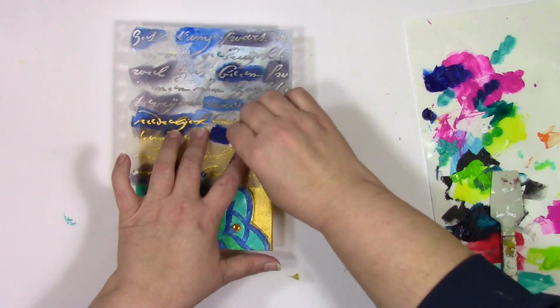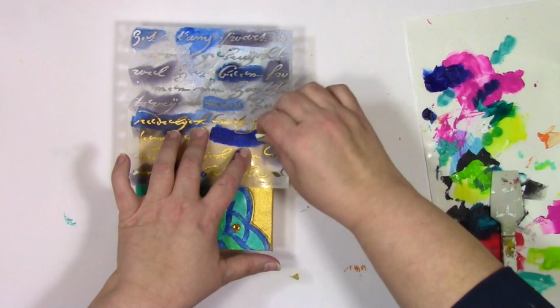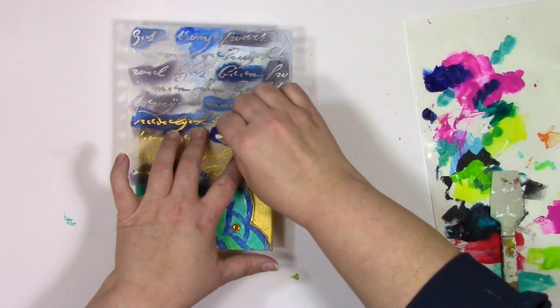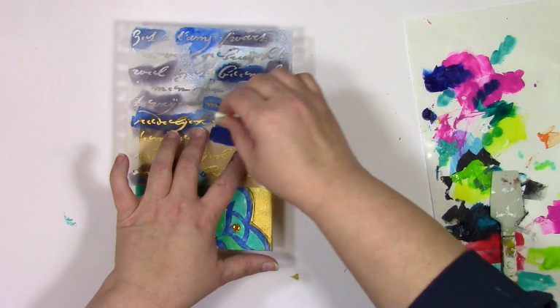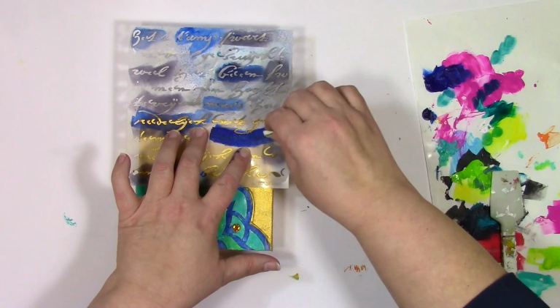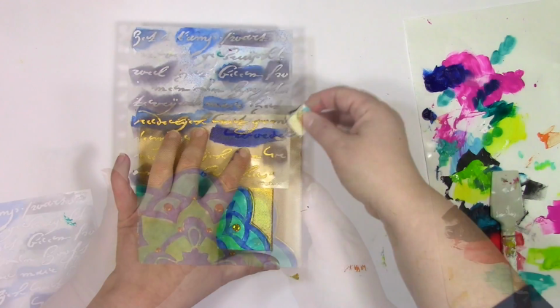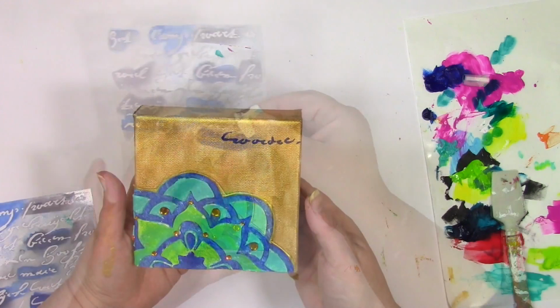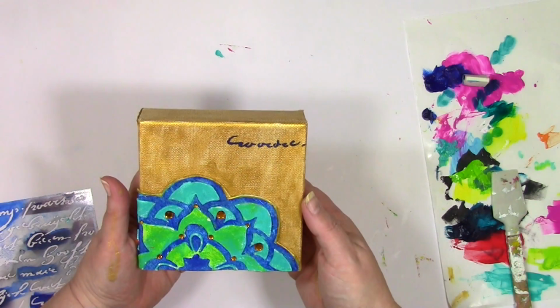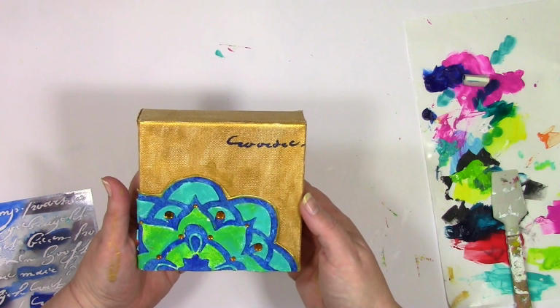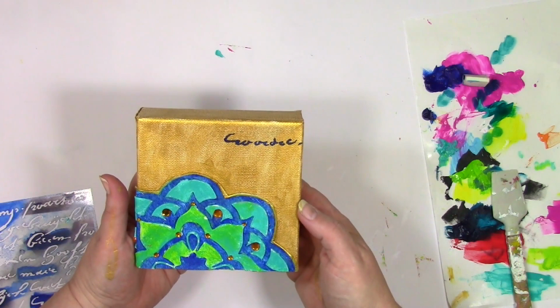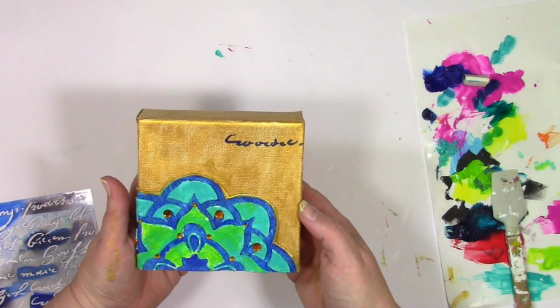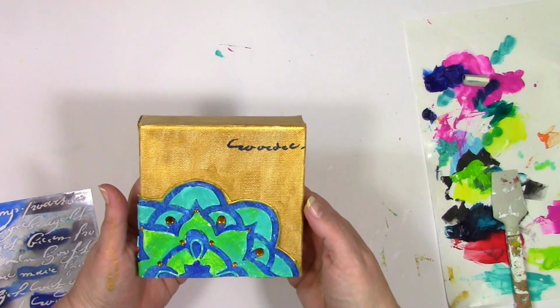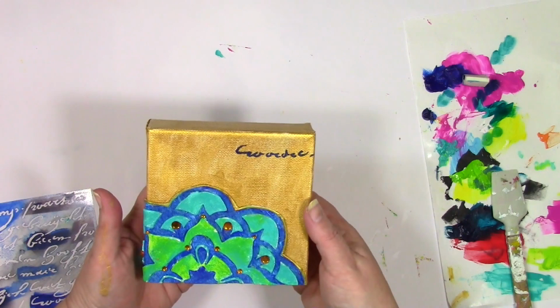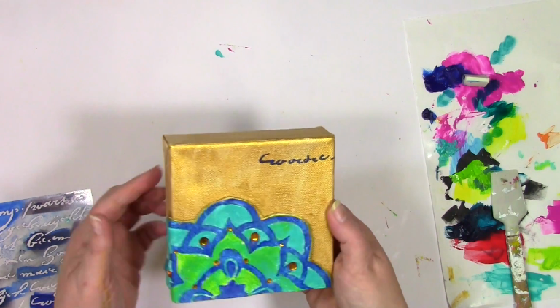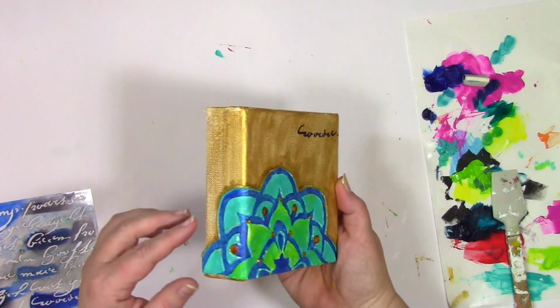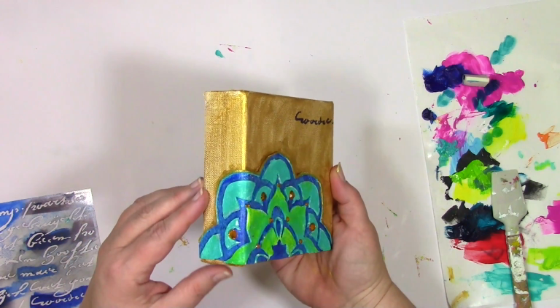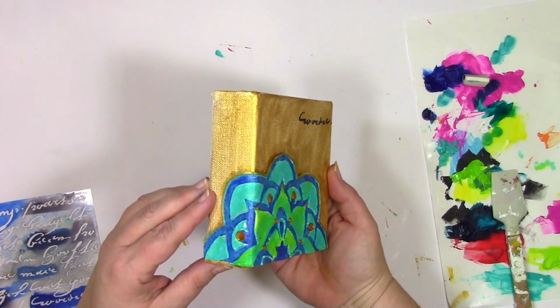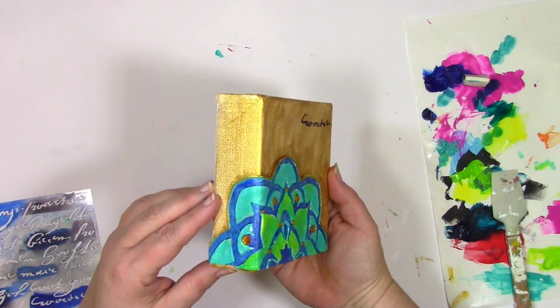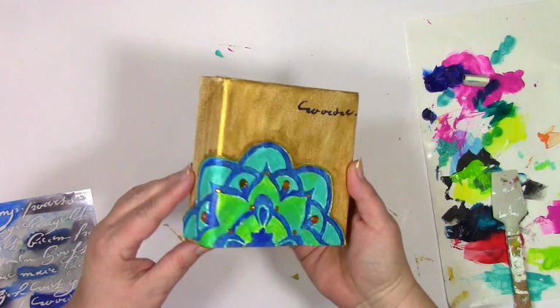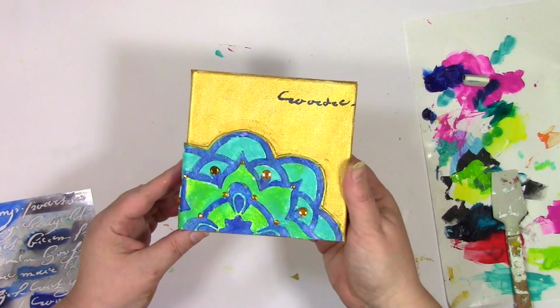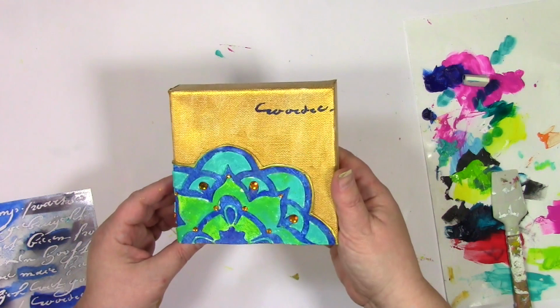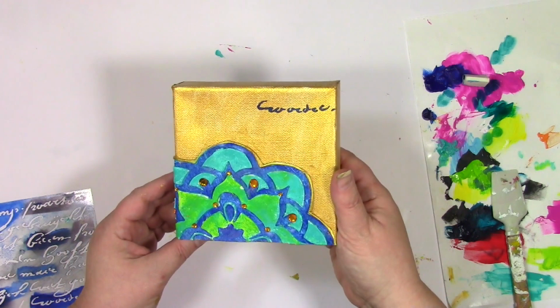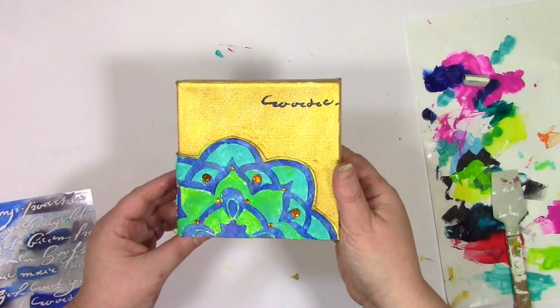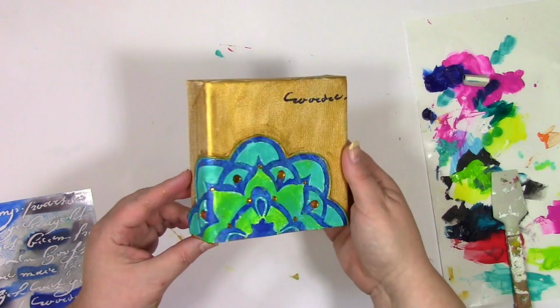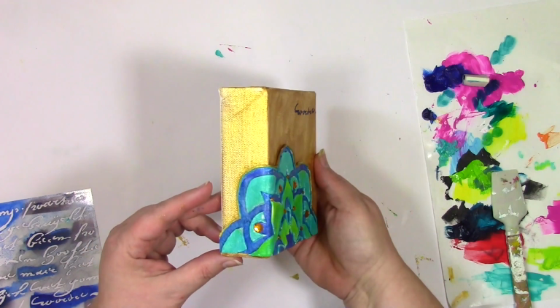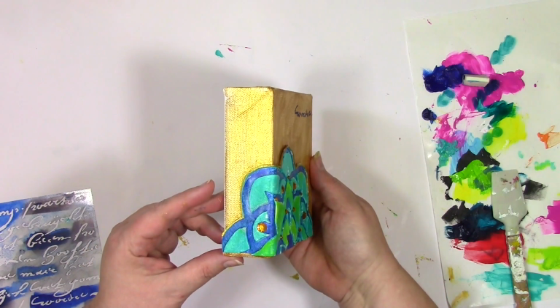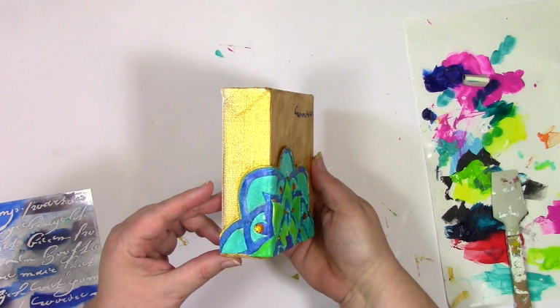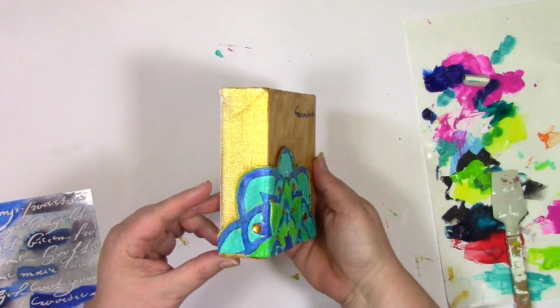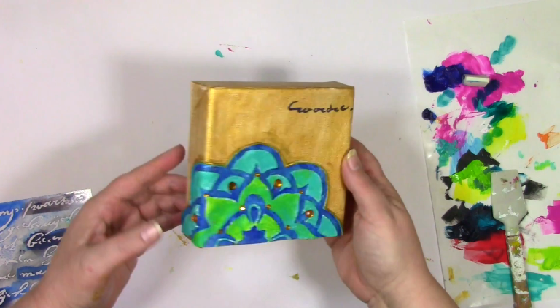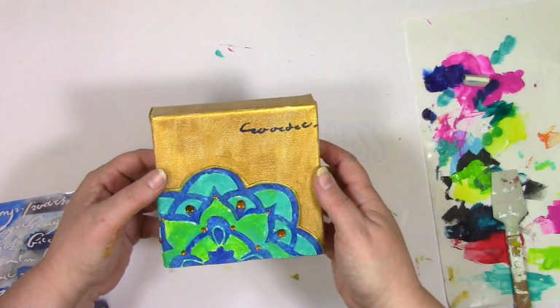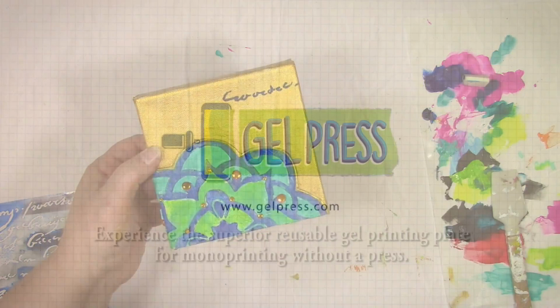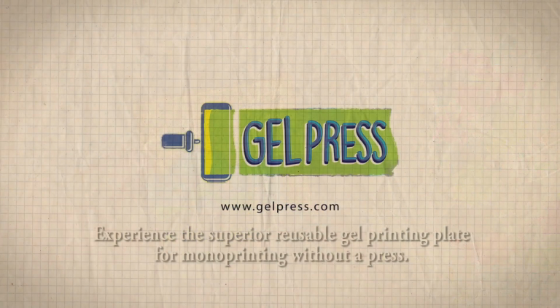And now I'm going to call this canvas complete. I've got all that fun dimension wrapping around the side, thanks to that flexible modeling paste and all that pattern from the impressible gel plate. Thanks so much for joining me for today's play and letting me be a part of your colorful journey.